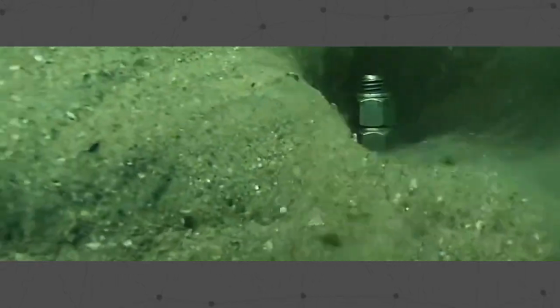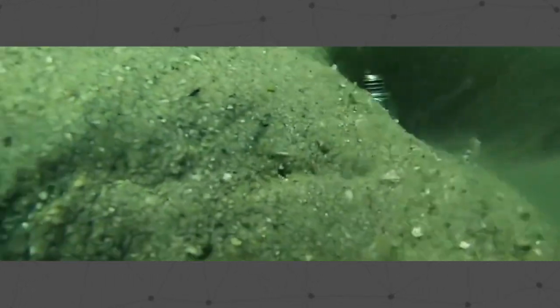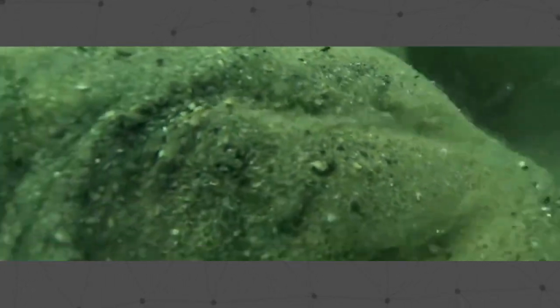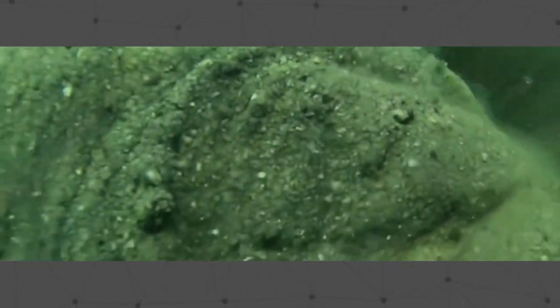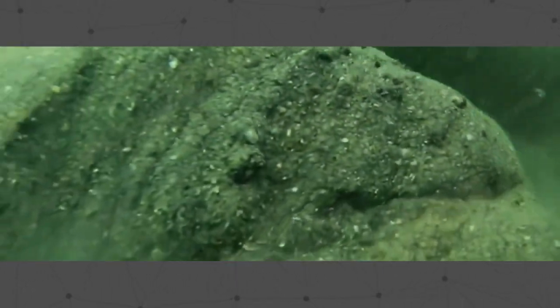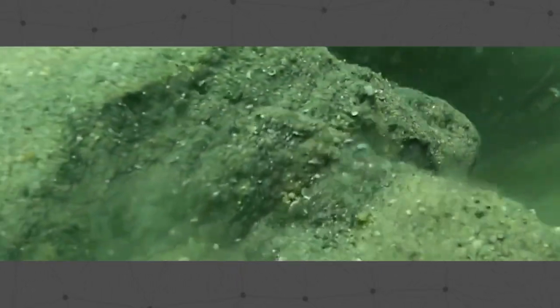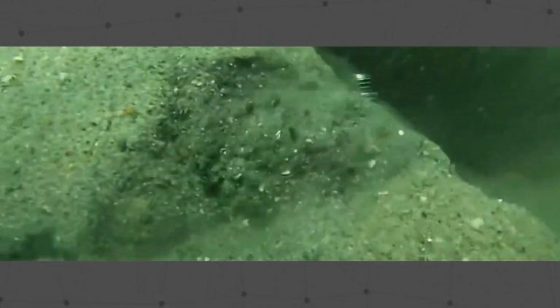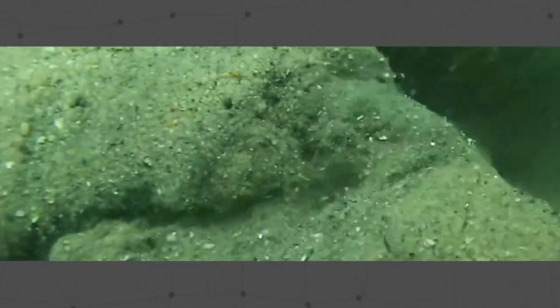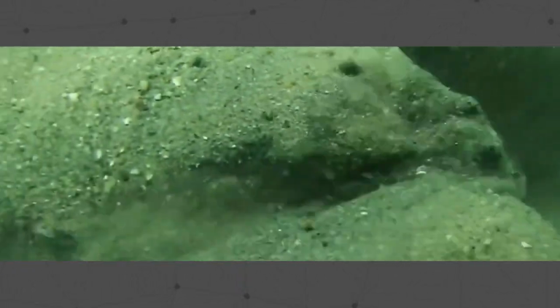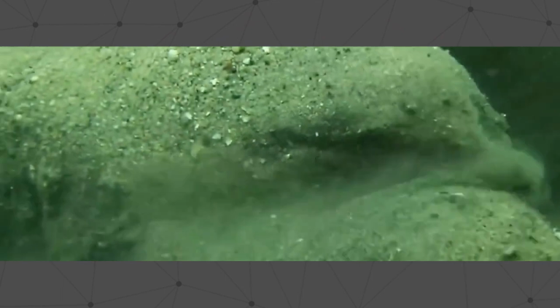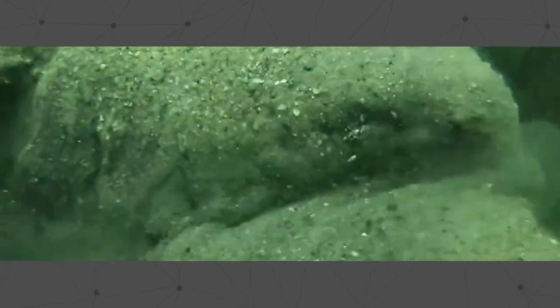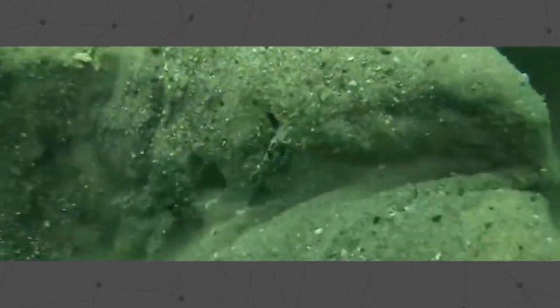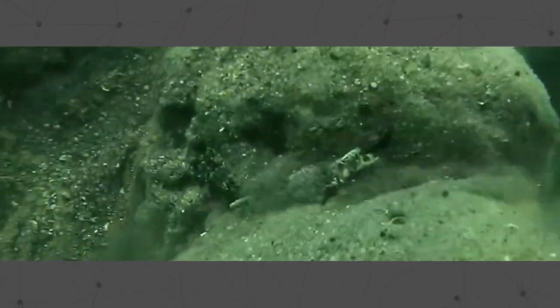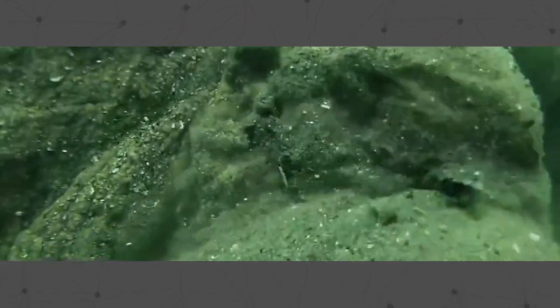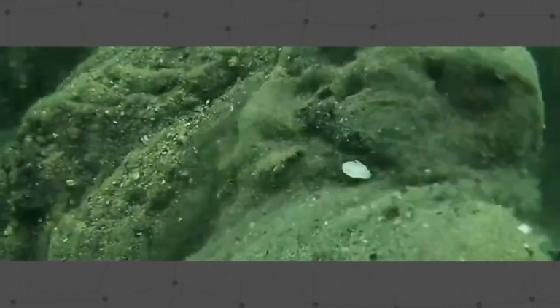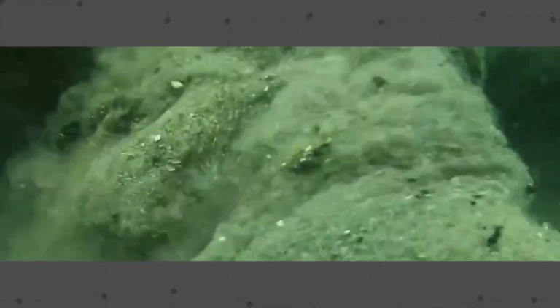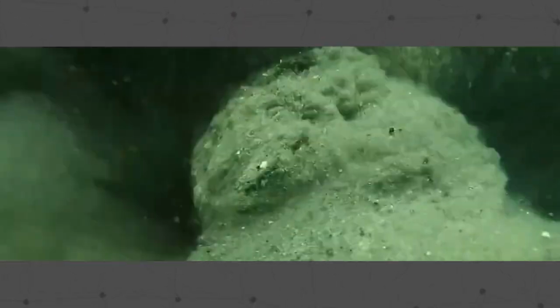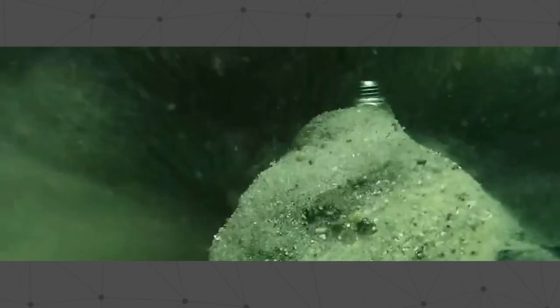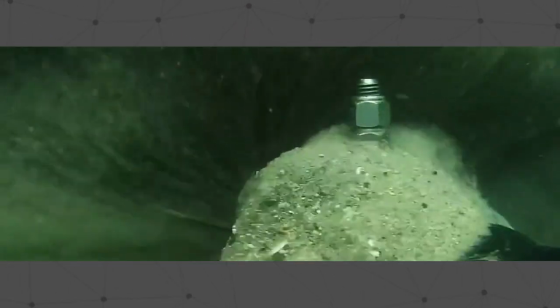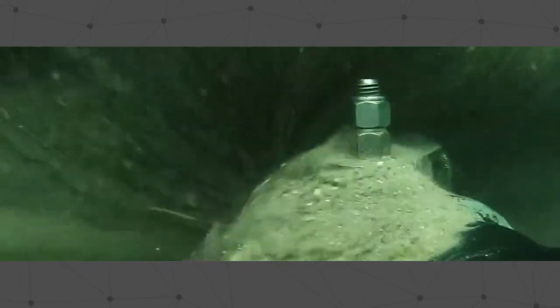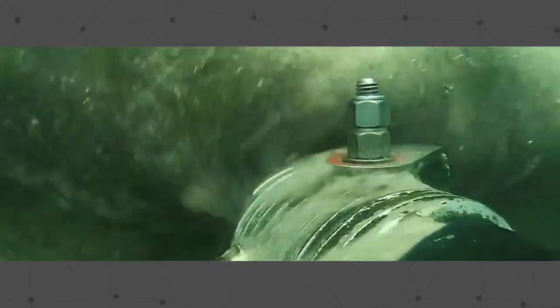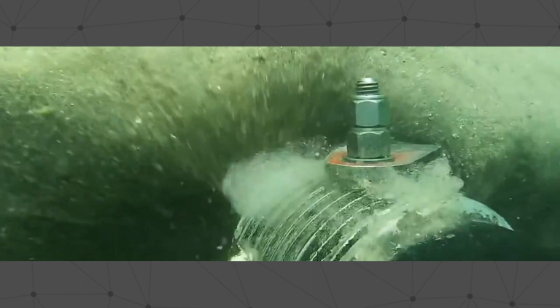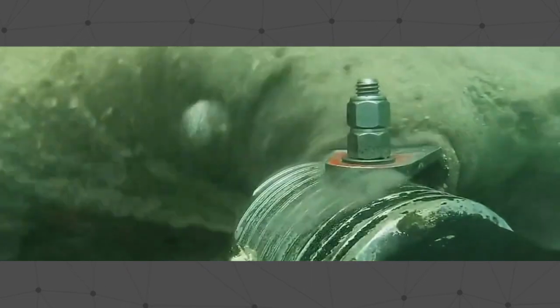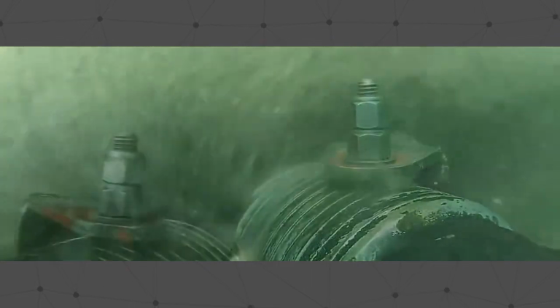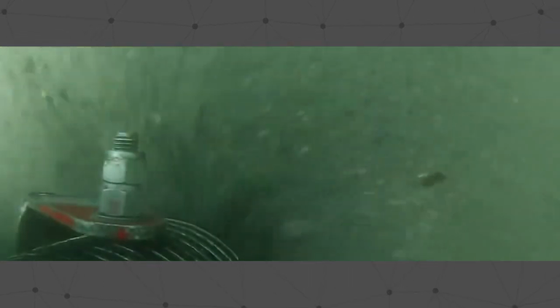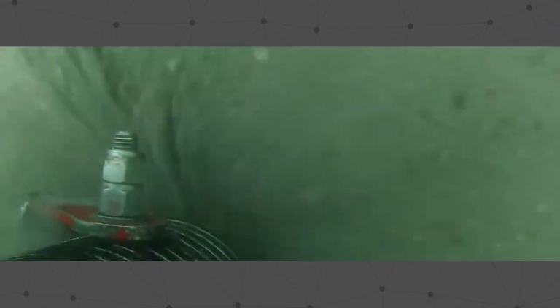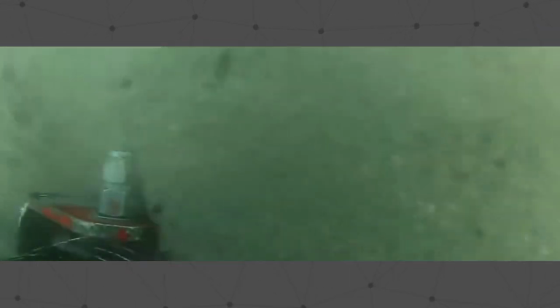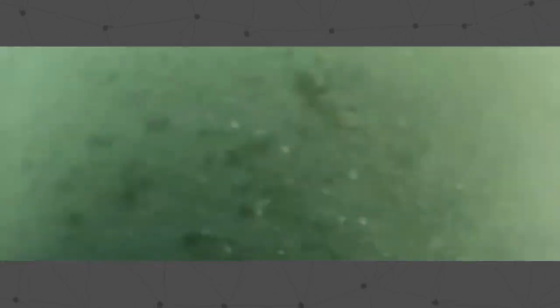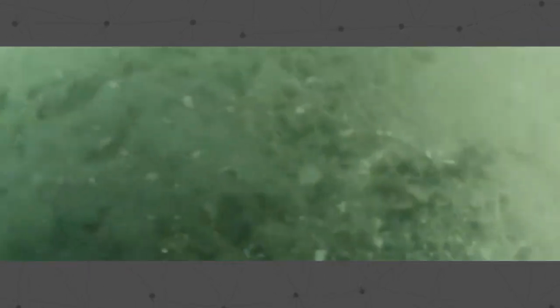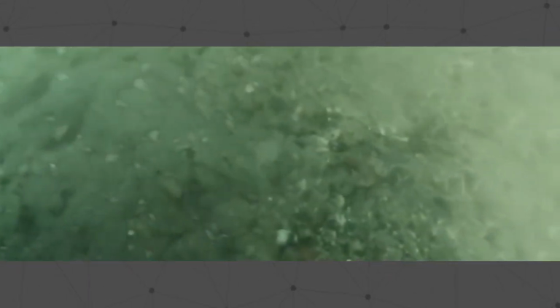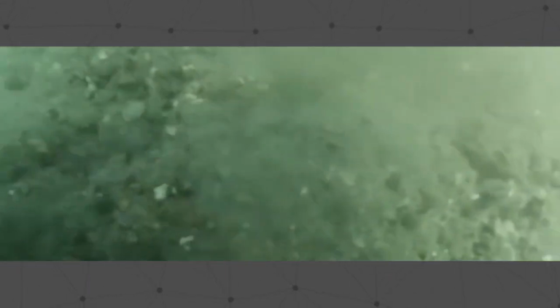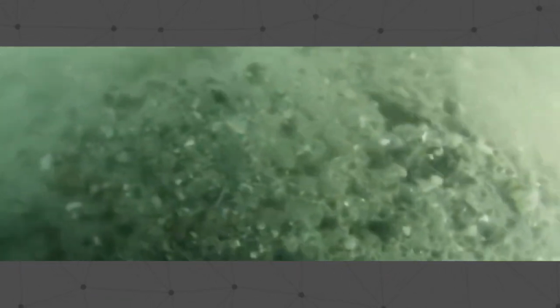High concentration of solids versus water was also a must because there was limited area to pump into. The sub dredge was able to pump at a solids concentration of up to 70% sand versus water by volume.